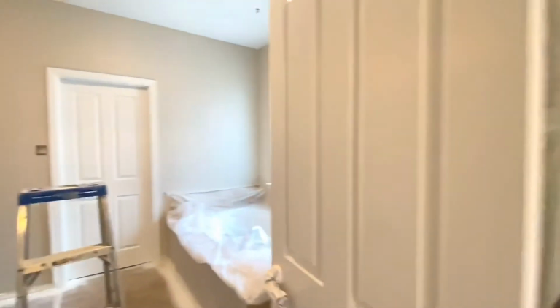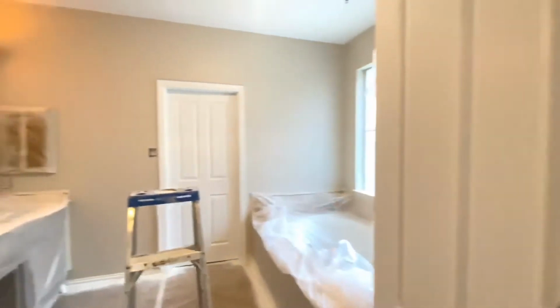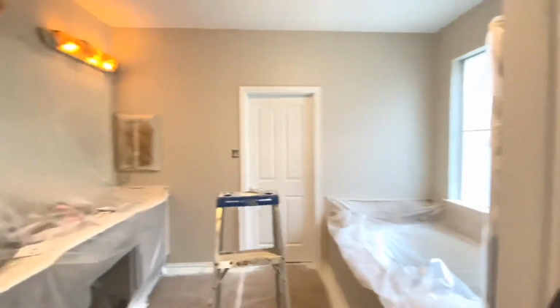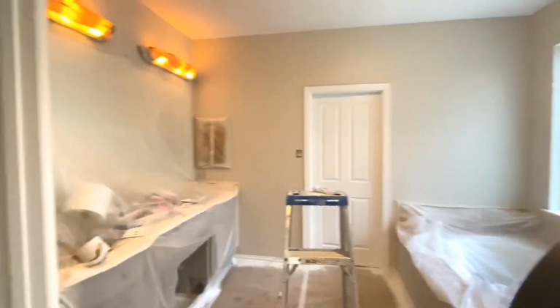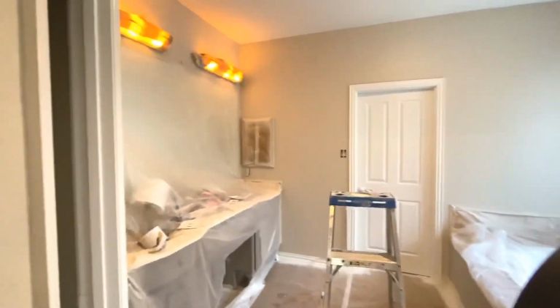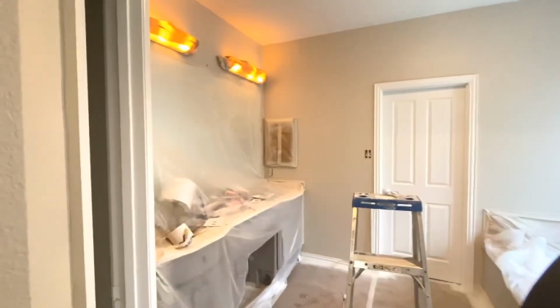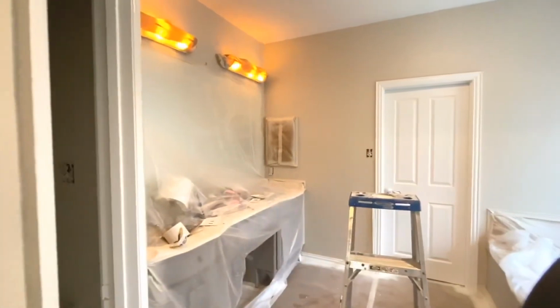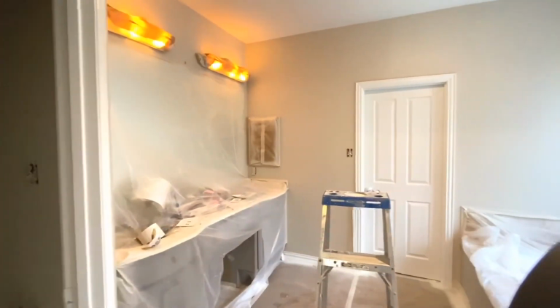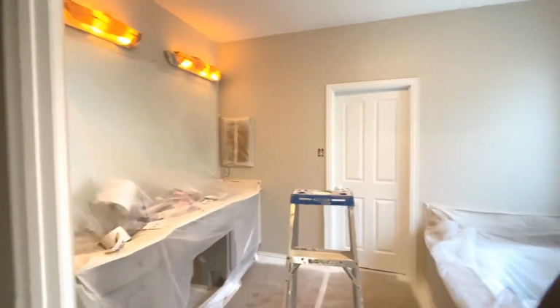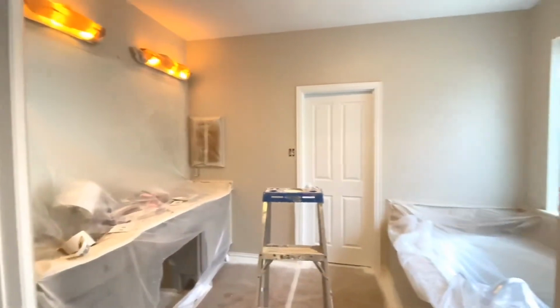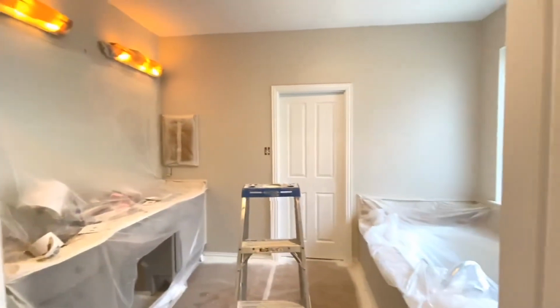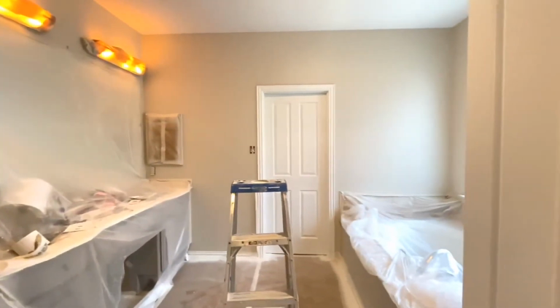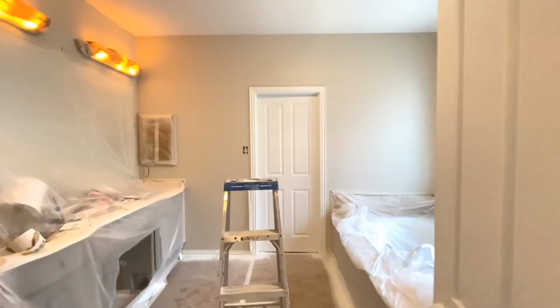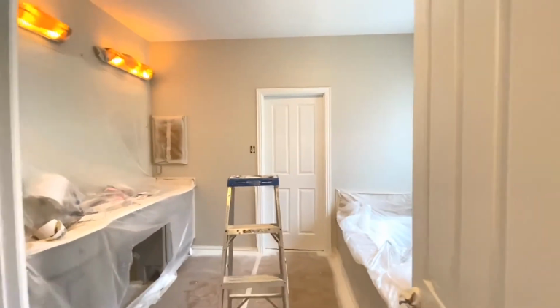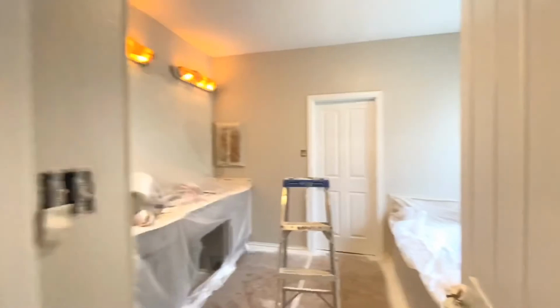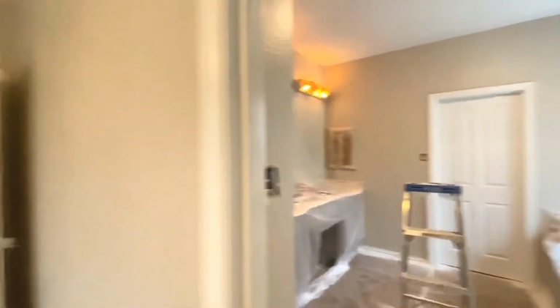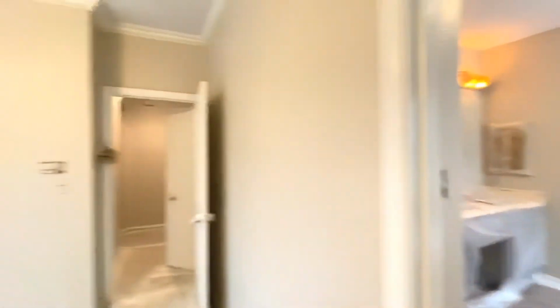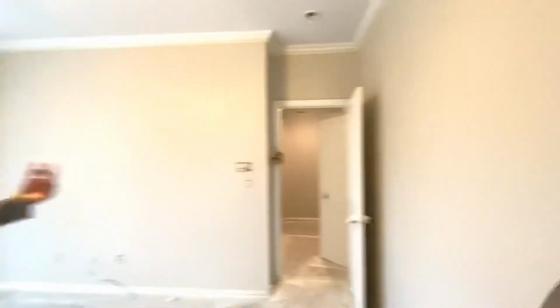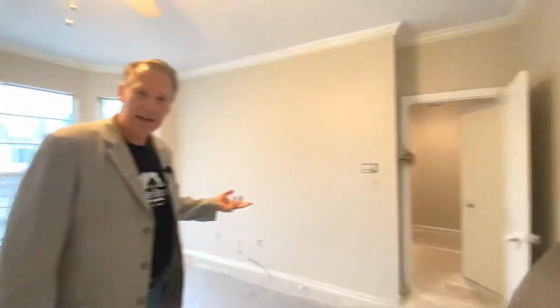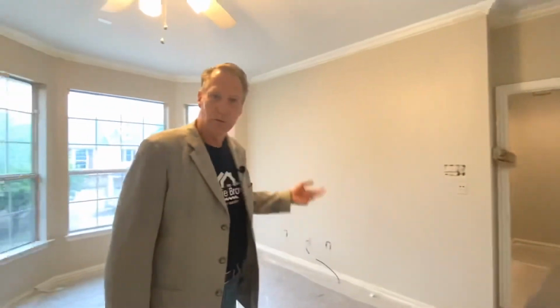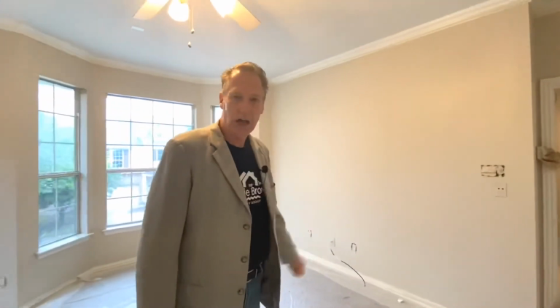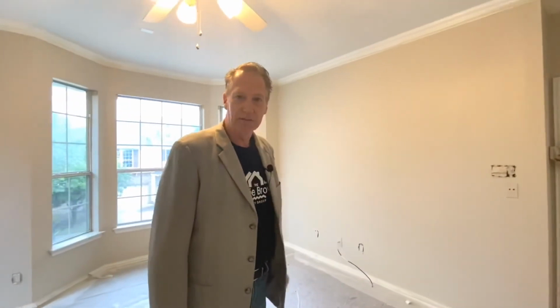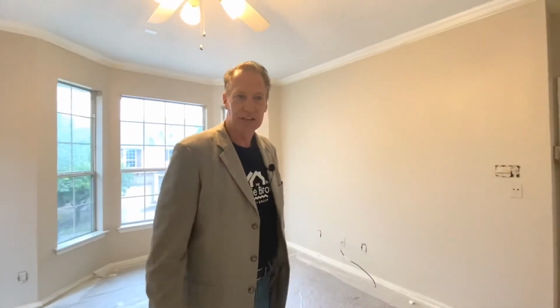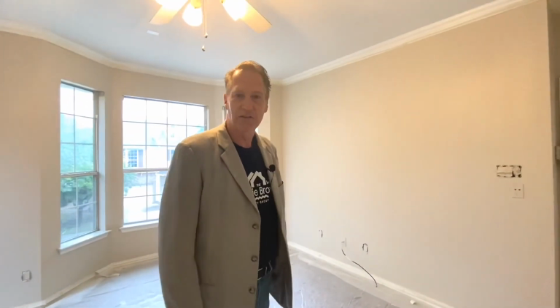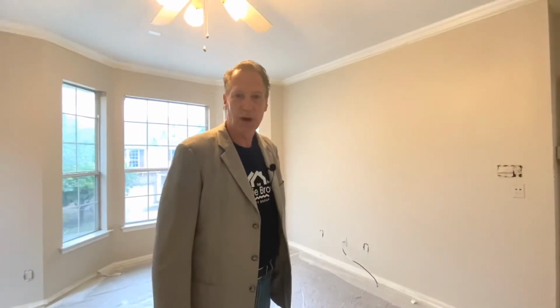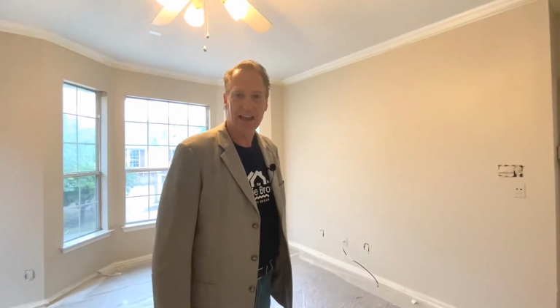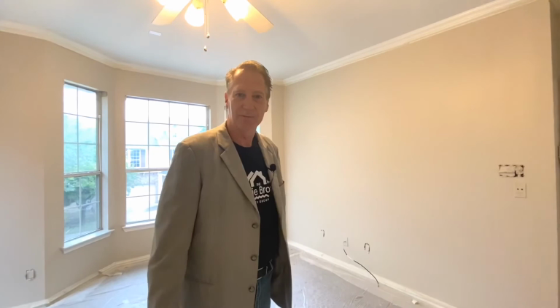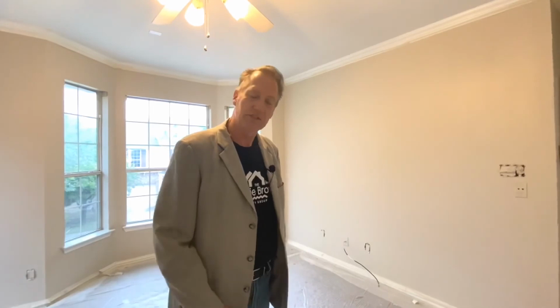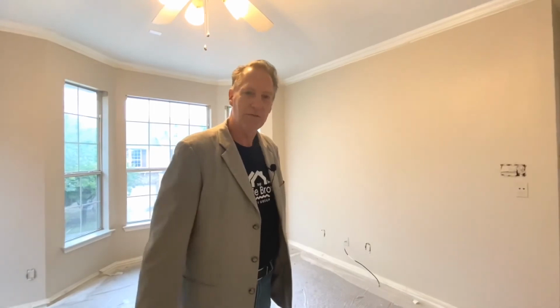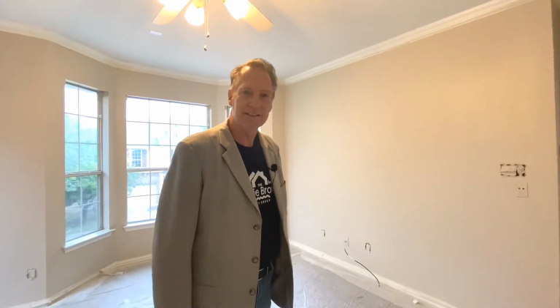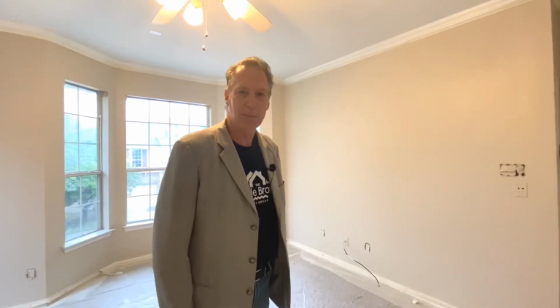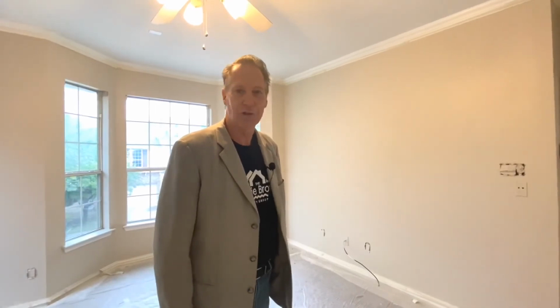The master is quite large, and you can tell it's in the middle of having a lot of love given to it. Come back next week when we go live — you'll see it in a finished product state. Bring yourself over here and let's see if we can make this your home.